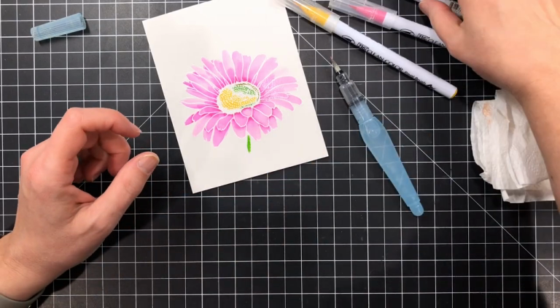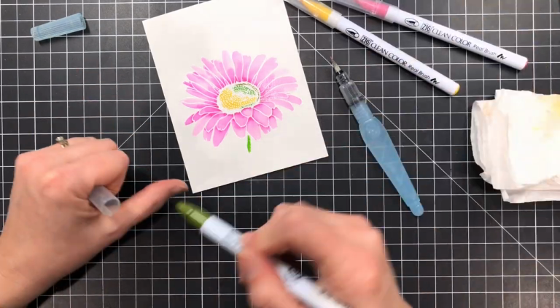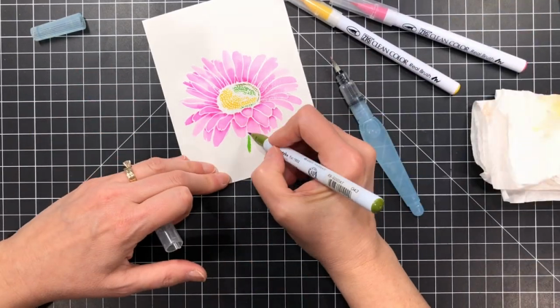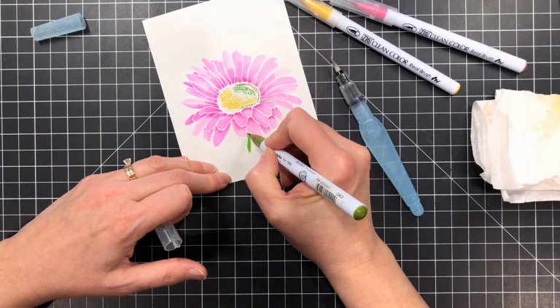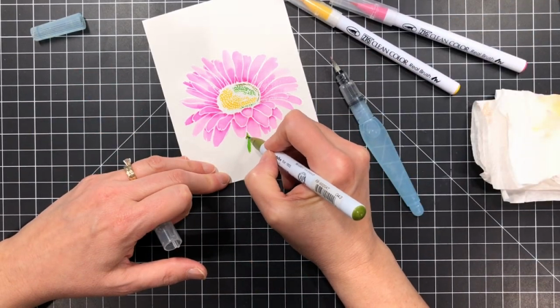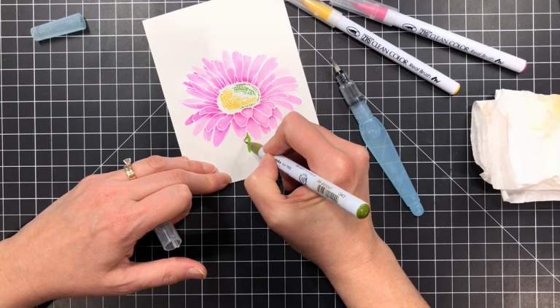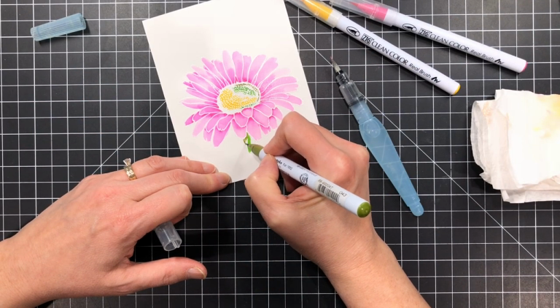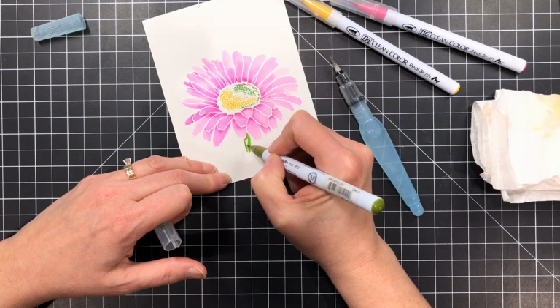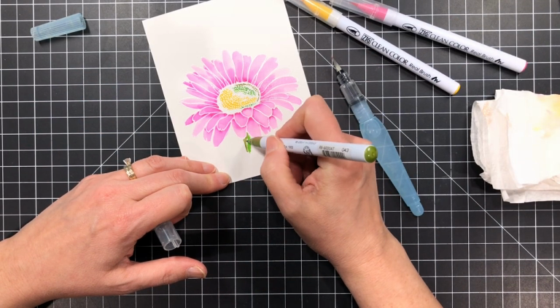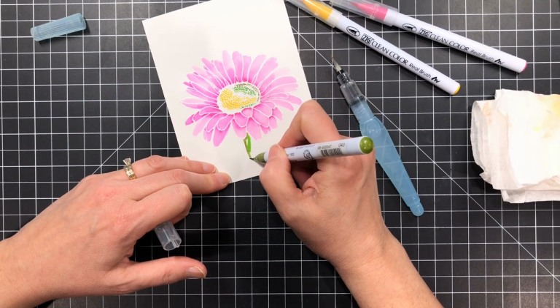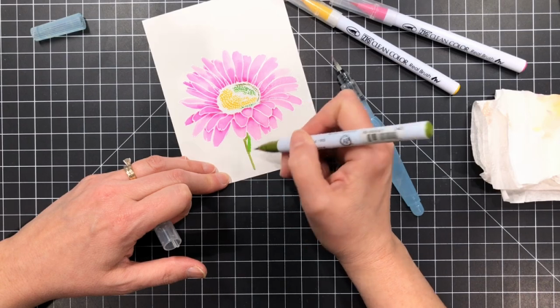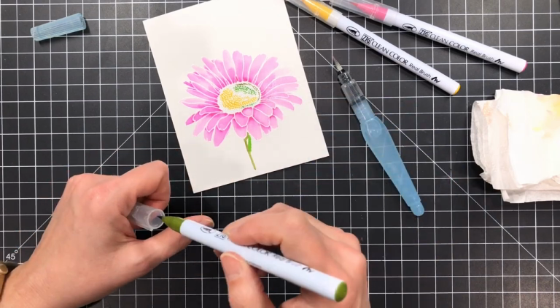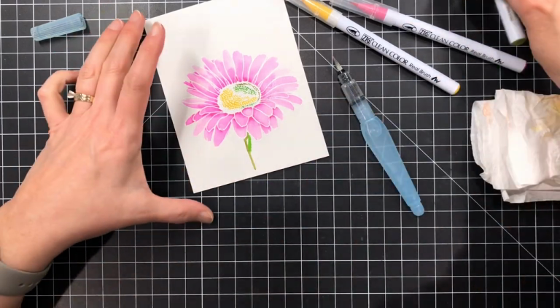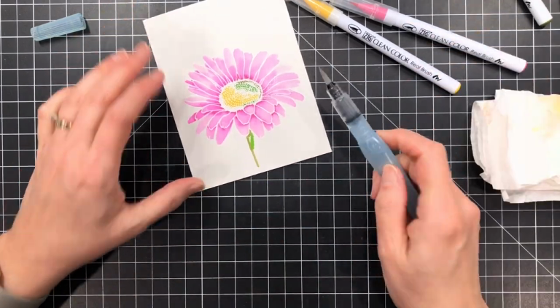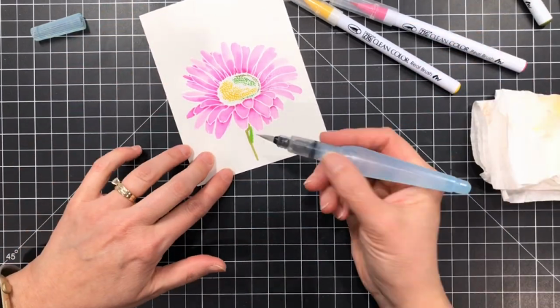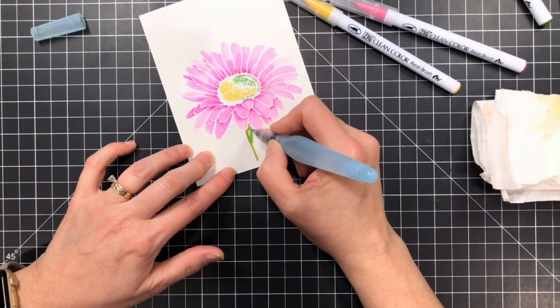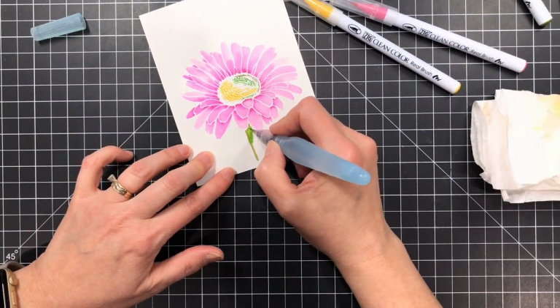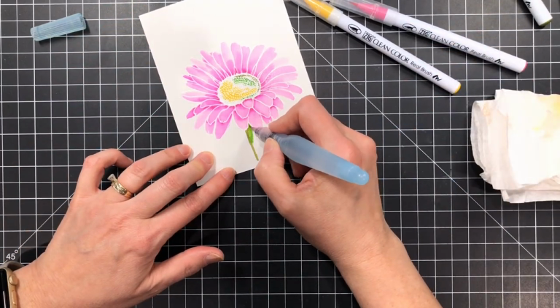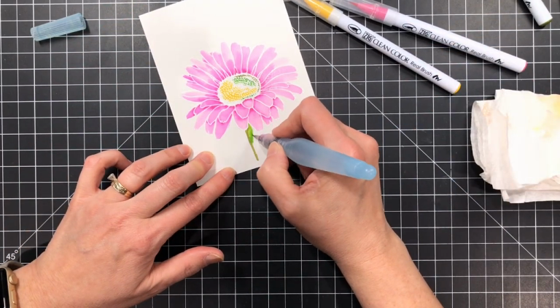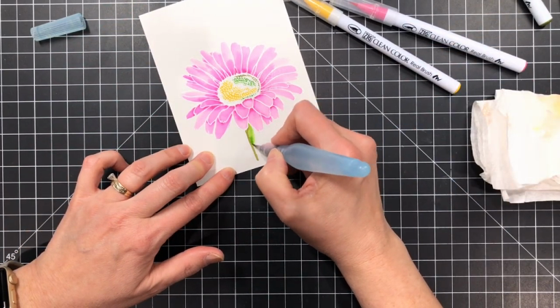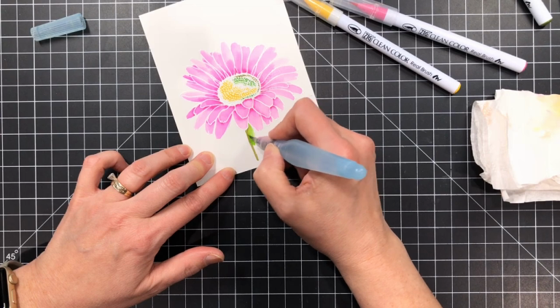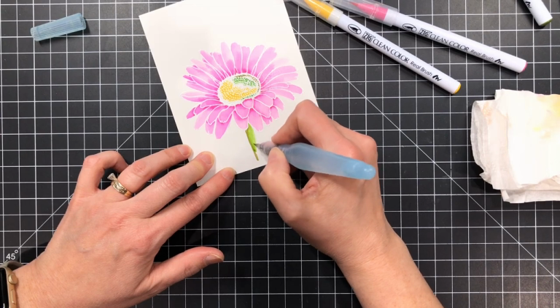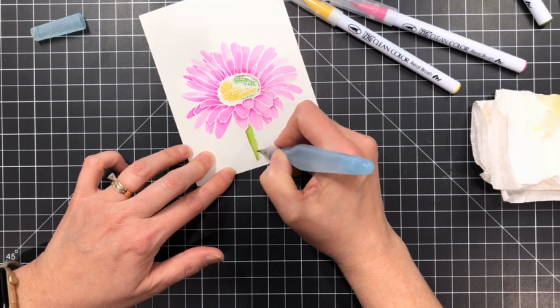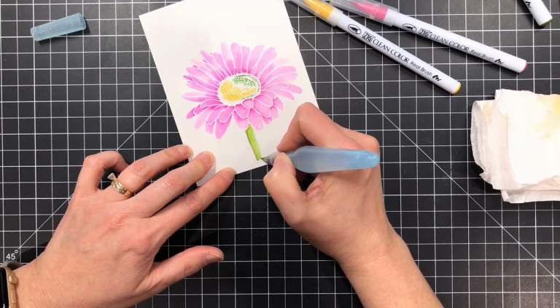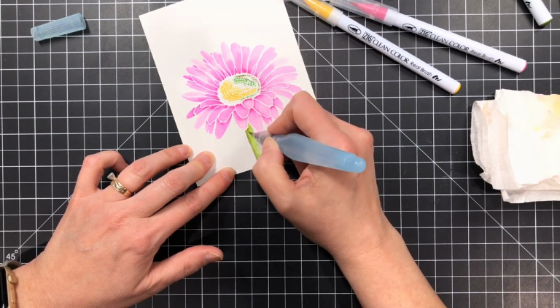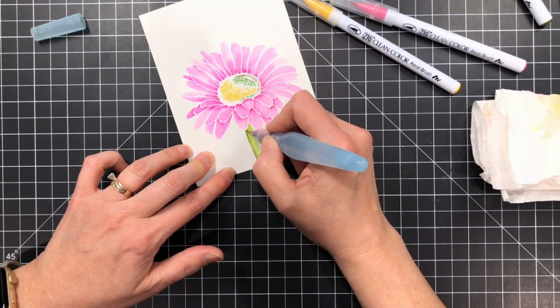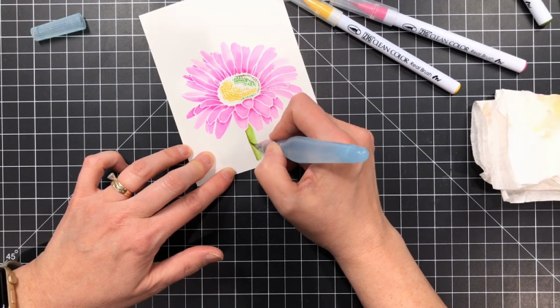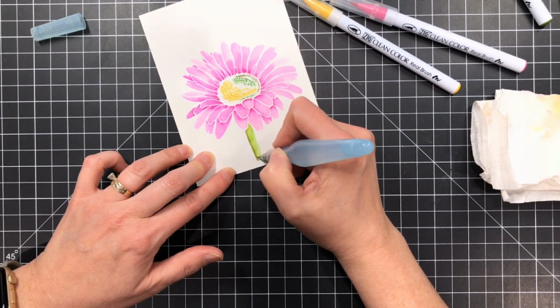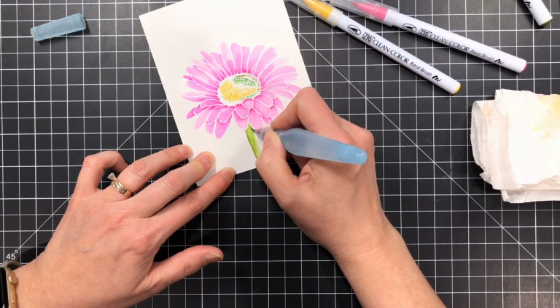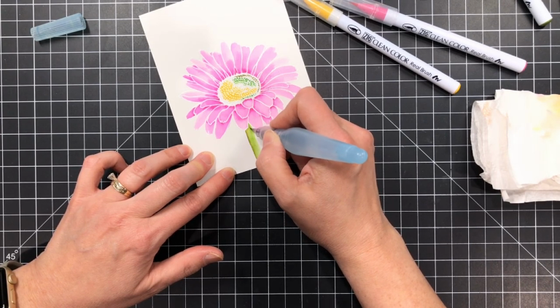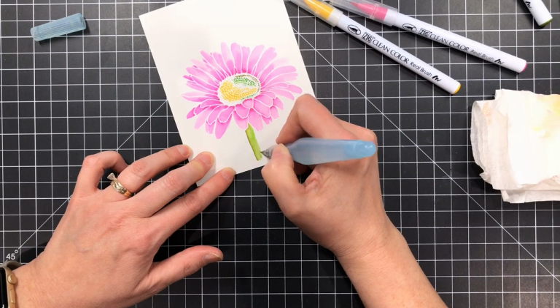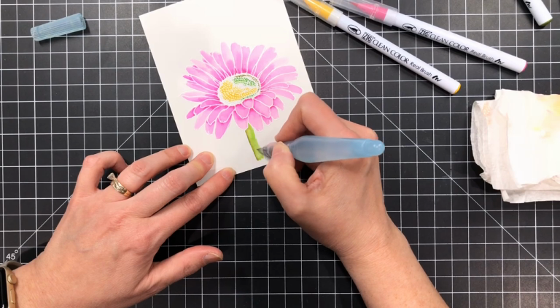It looks like I forgot to do my stem there, so I'm just going to add some of that really bright spring green and then some of that olive green there for shading. You'll notice I'm not filling in the whole thing — I'm just gonna let the water and that color there do the work for me. So I'm pretty much just smearing it around.